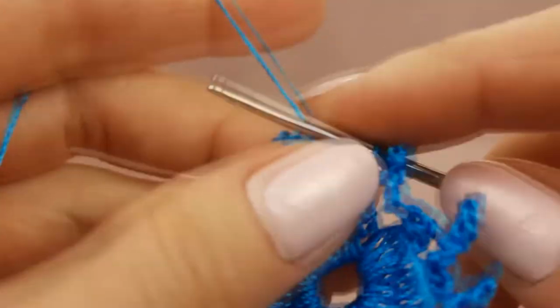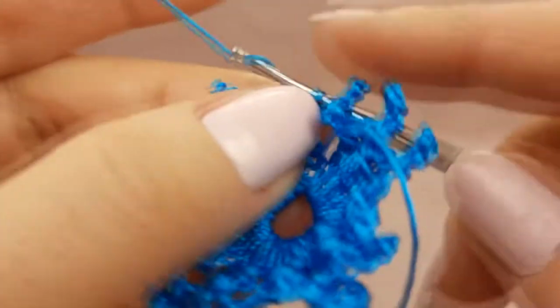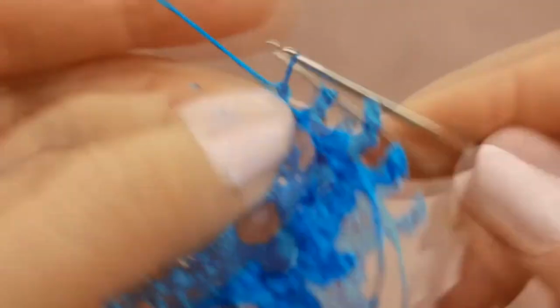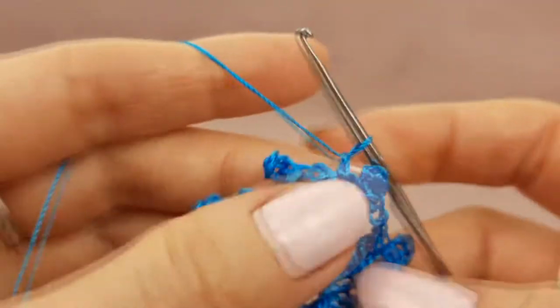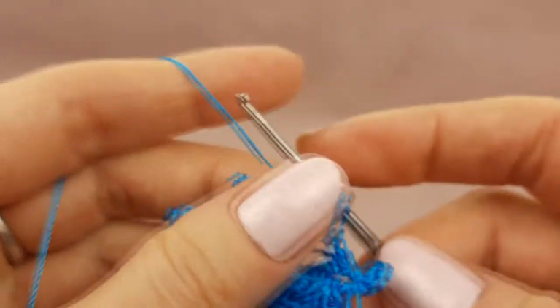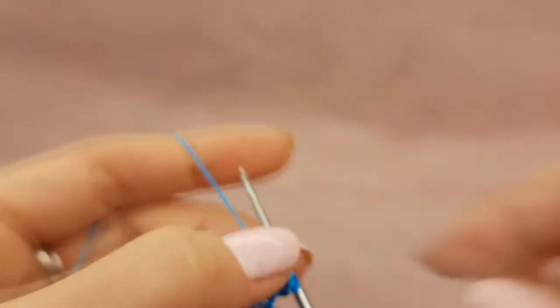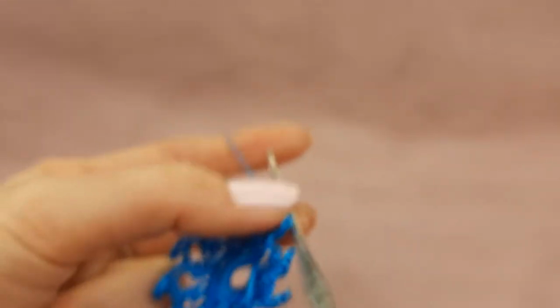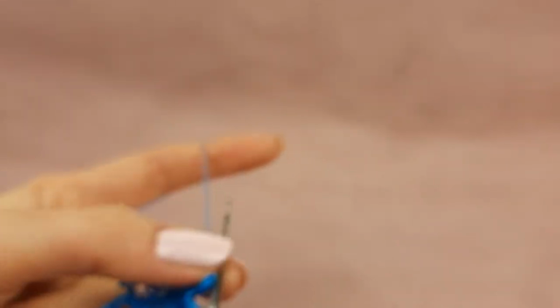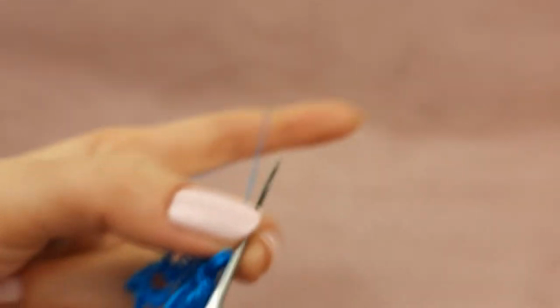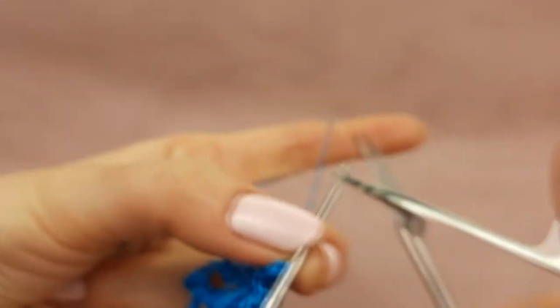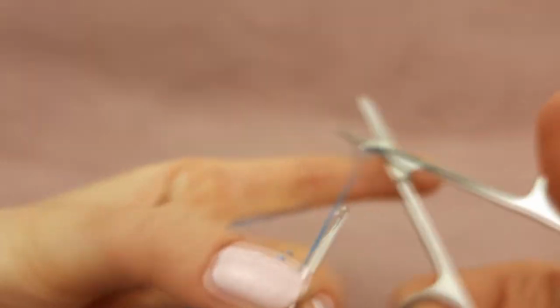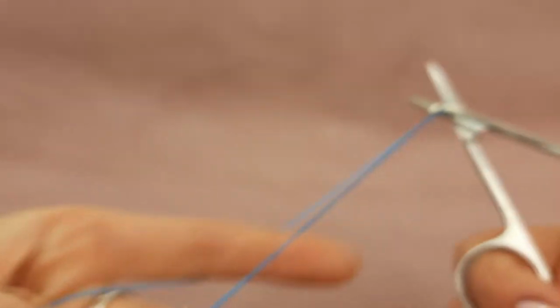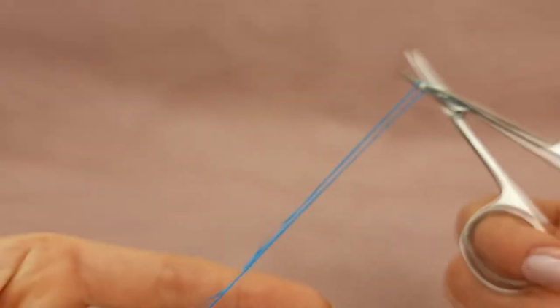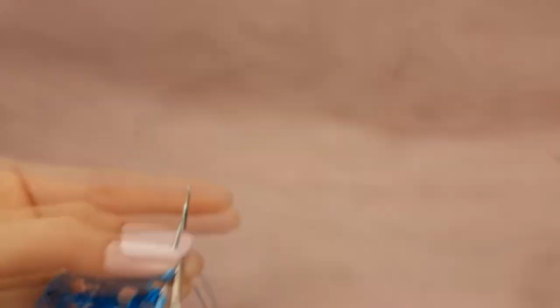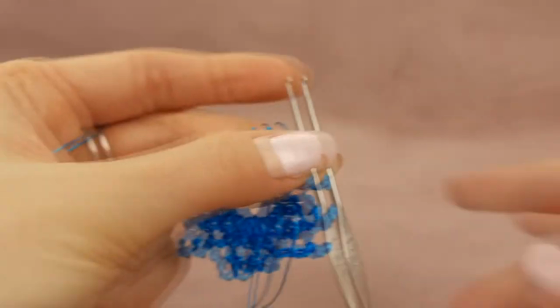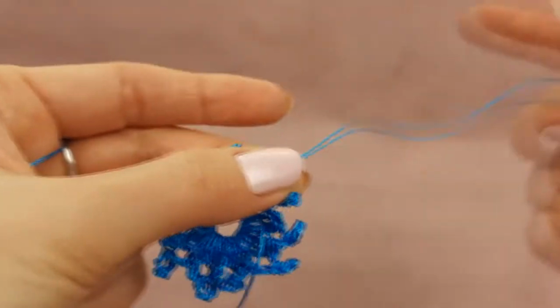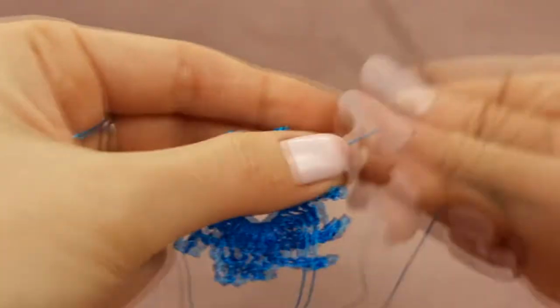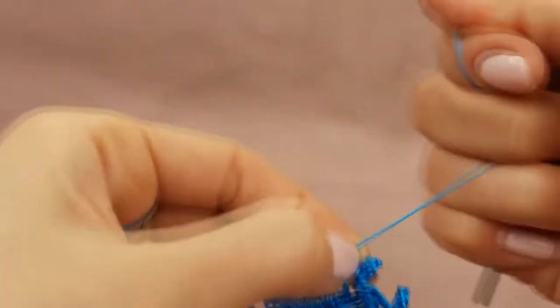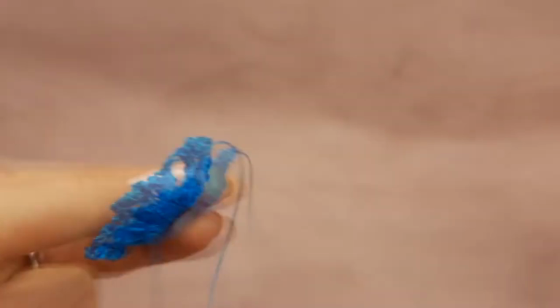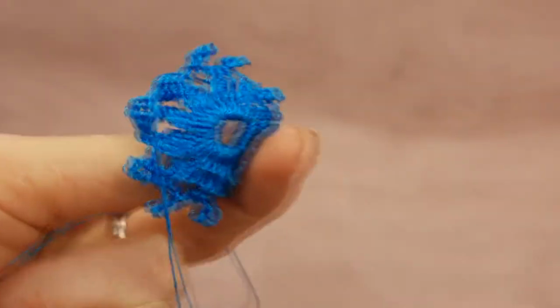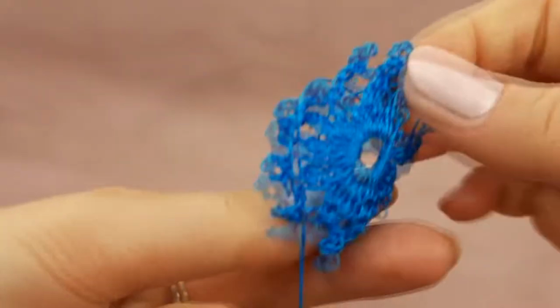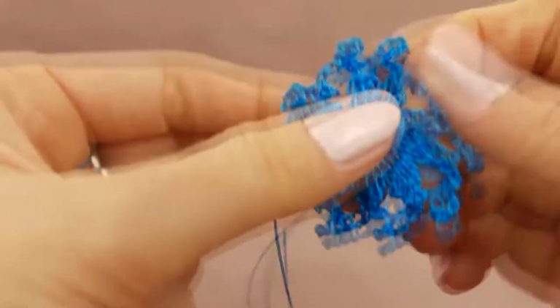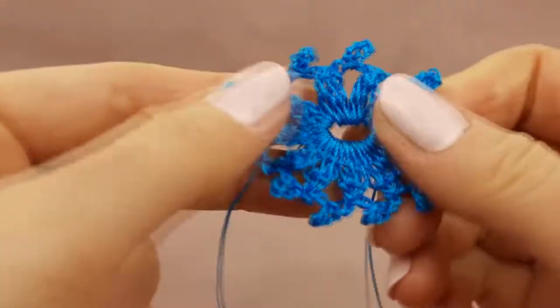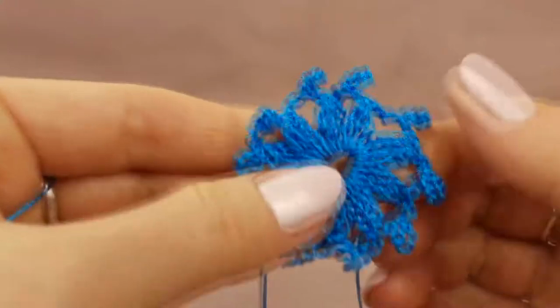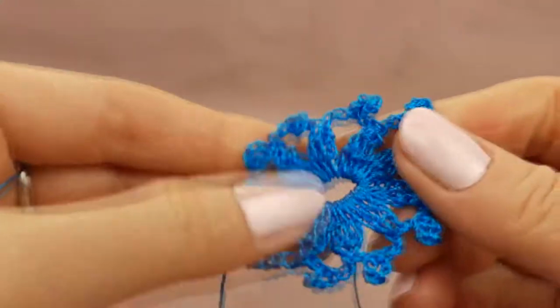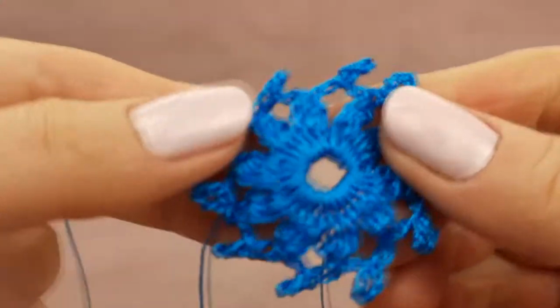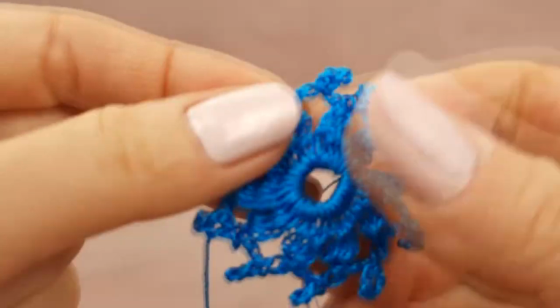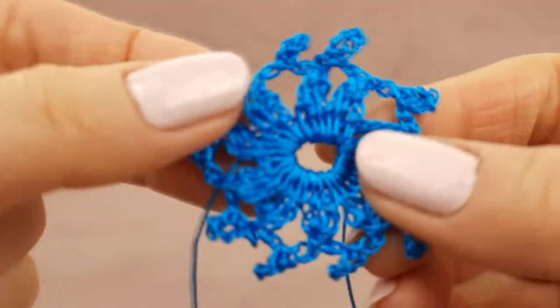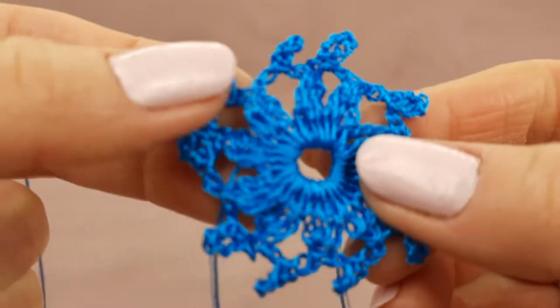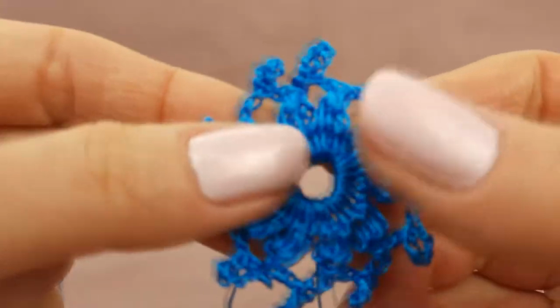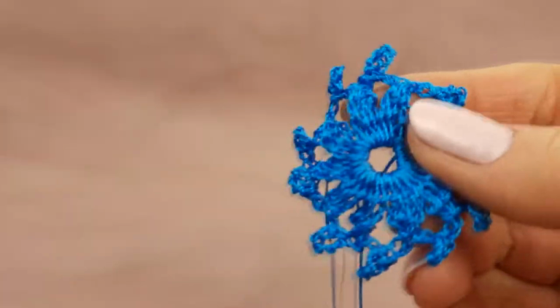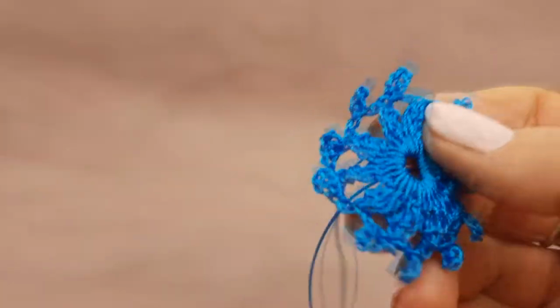One more chain loop and now cut the thread — don't forget to leave a tail around 20 centimeters. Fix the yarn. And in such a way we finish to make this small petal — small flower.